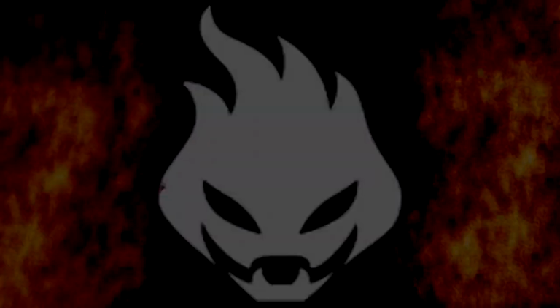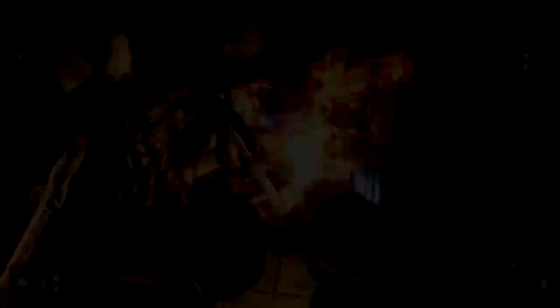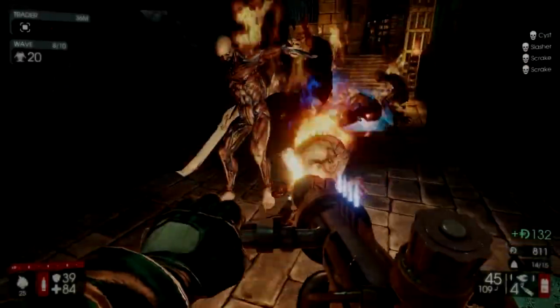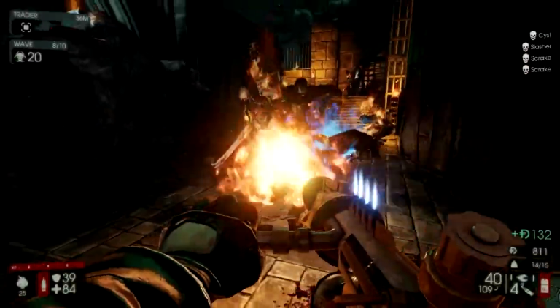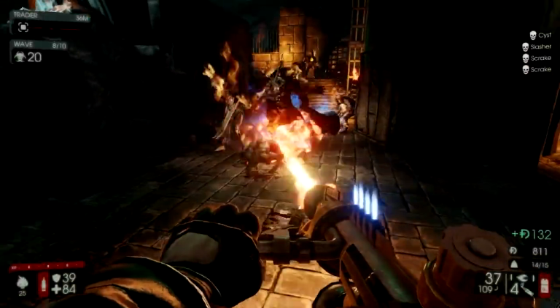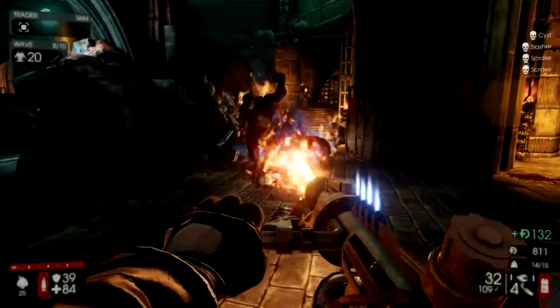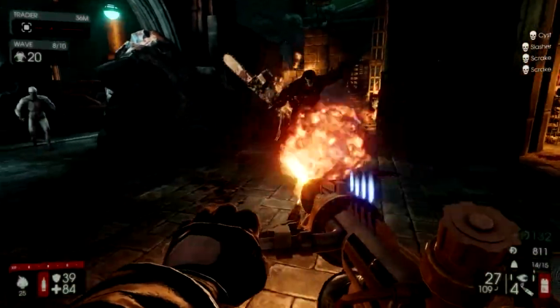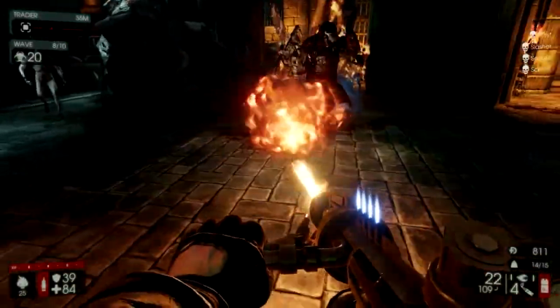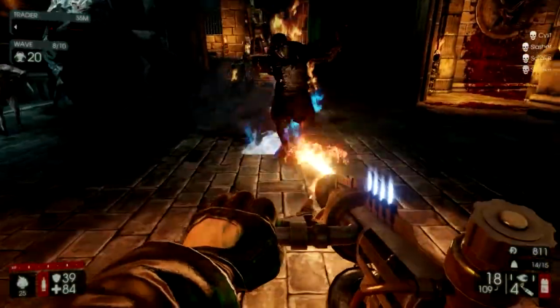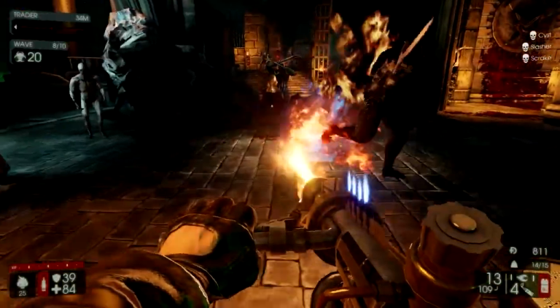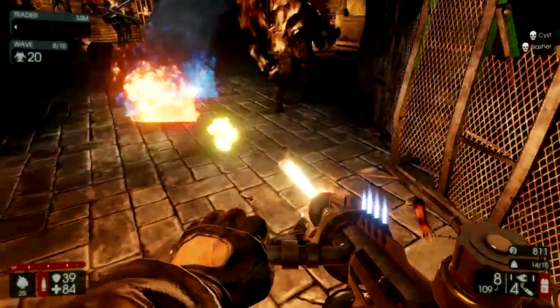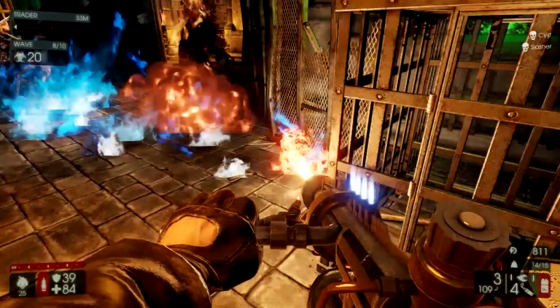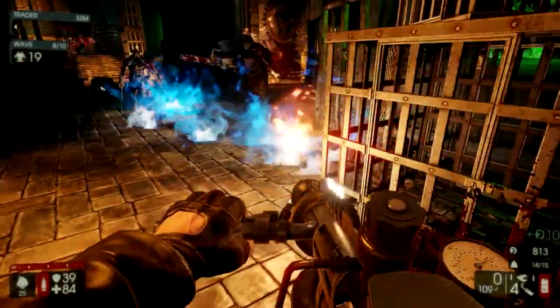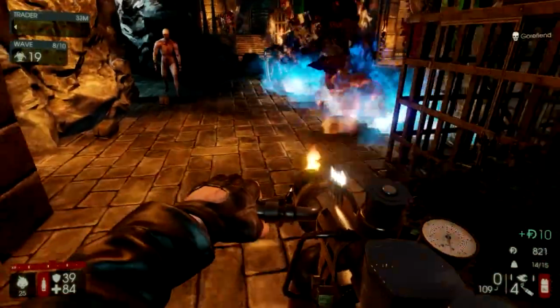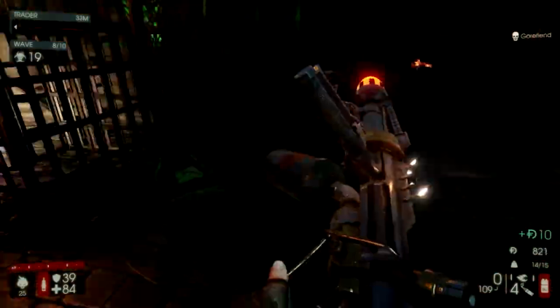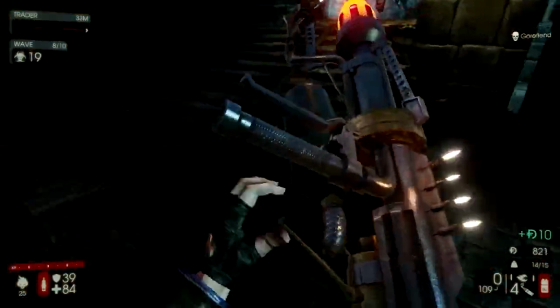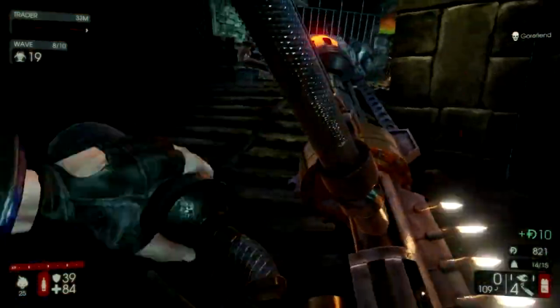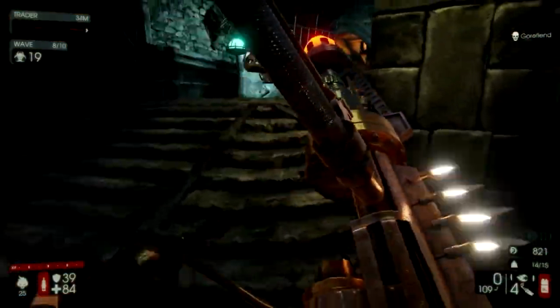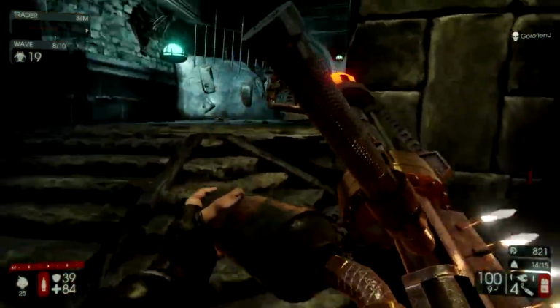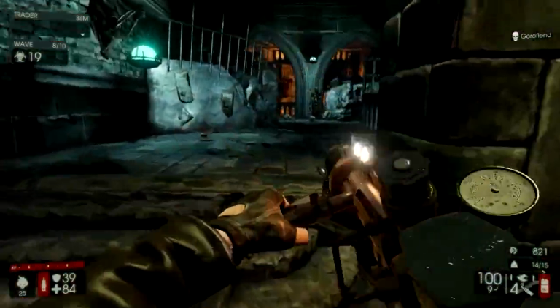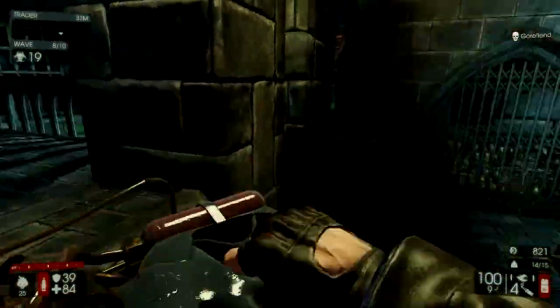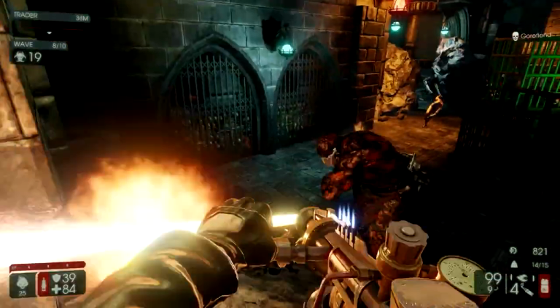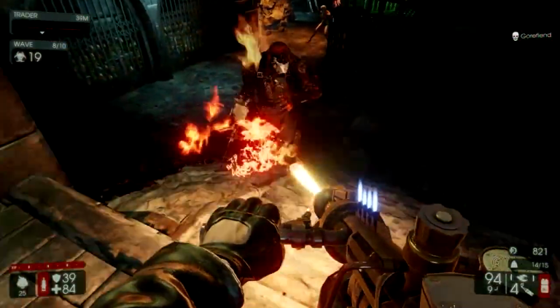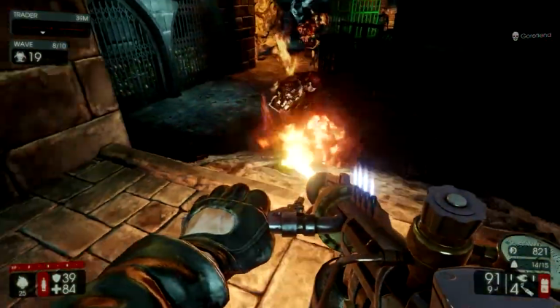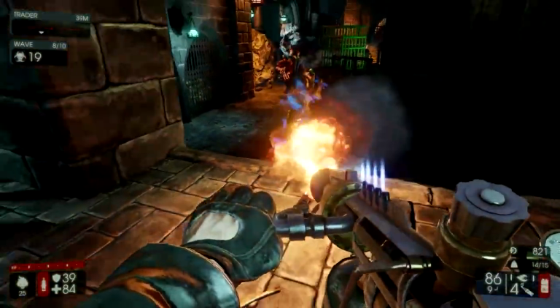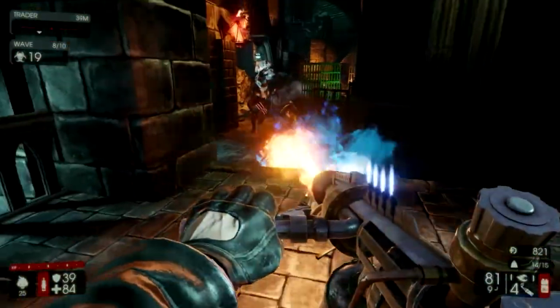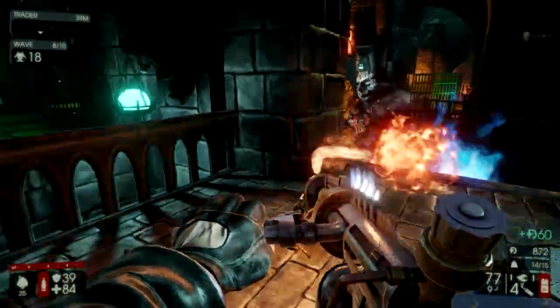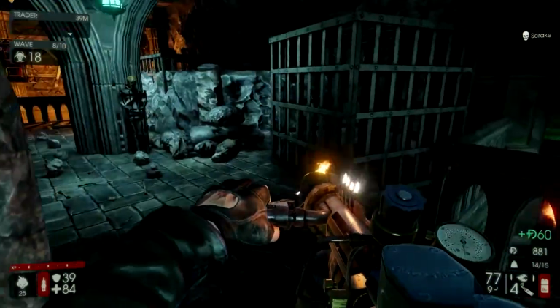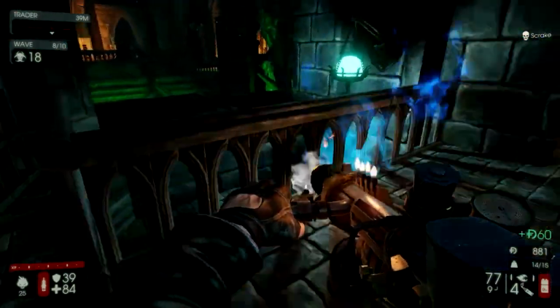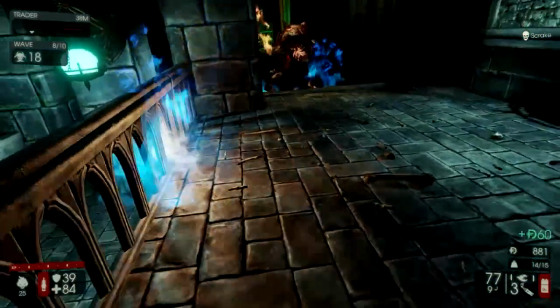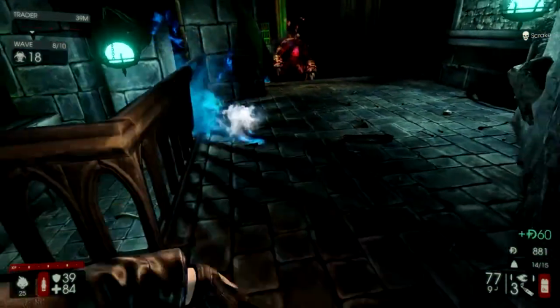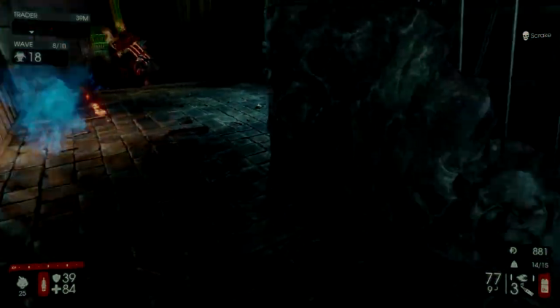The Firebug is the king of trash control, having the ability to wall off small and medium zeds with their fire weapons. Let's look at the Firebug starting equipment and weapons.